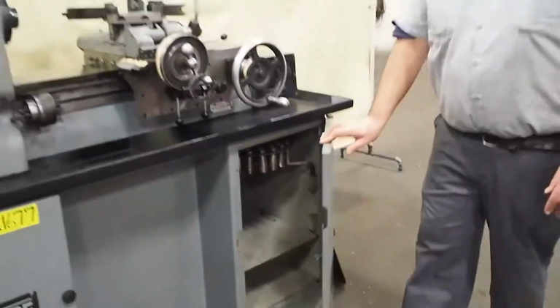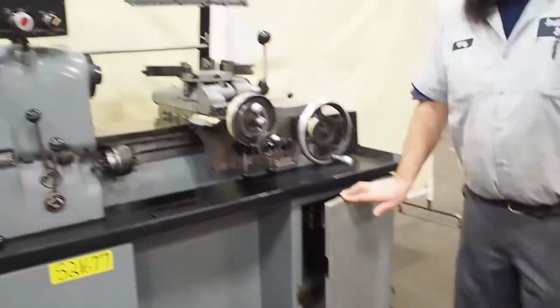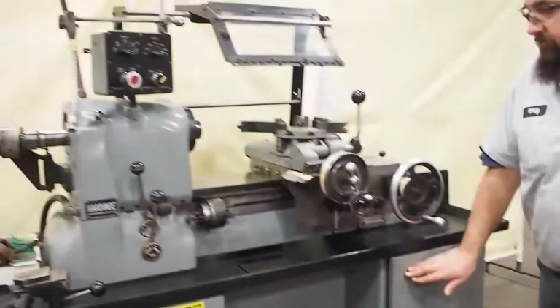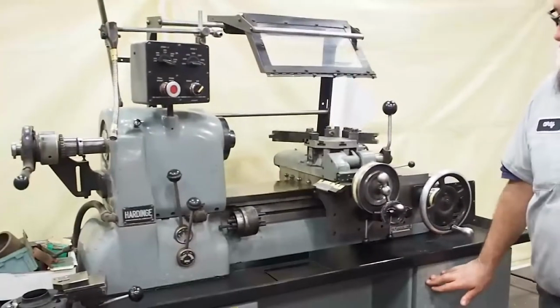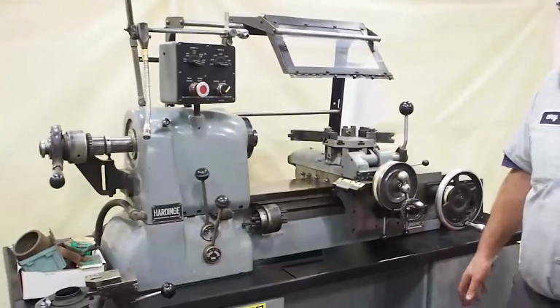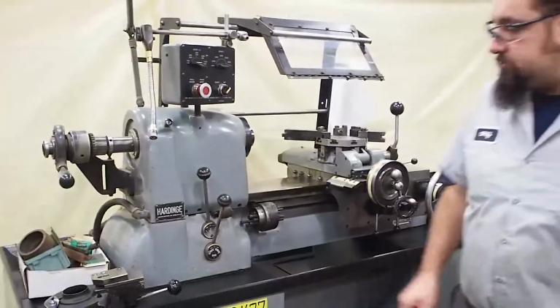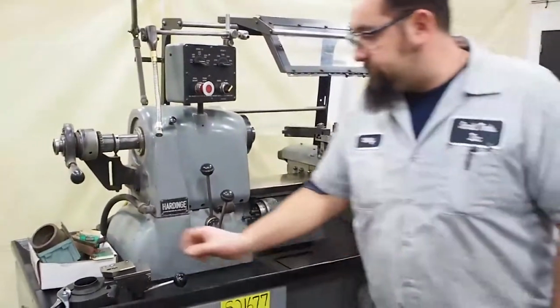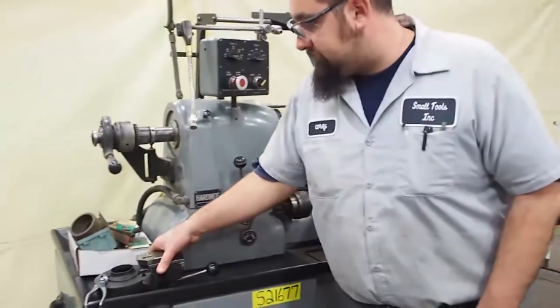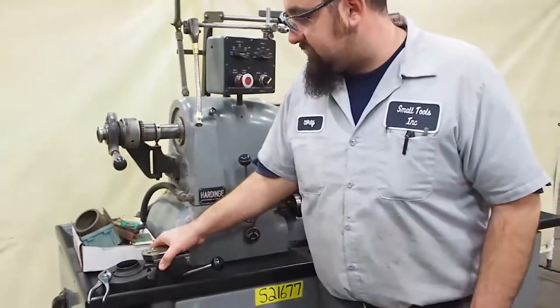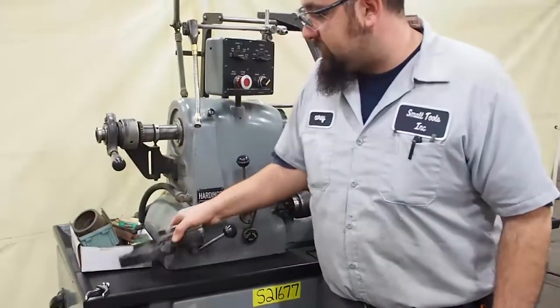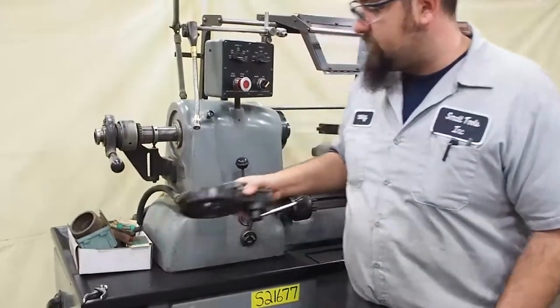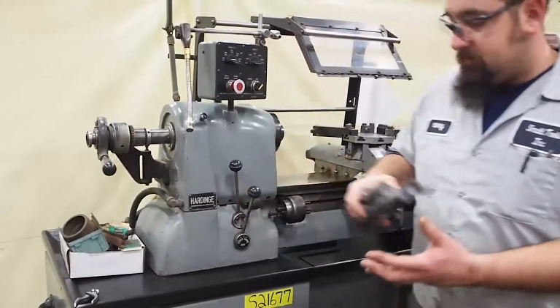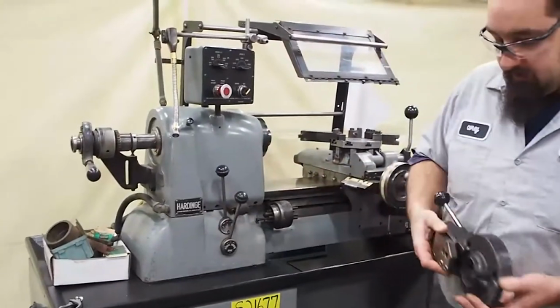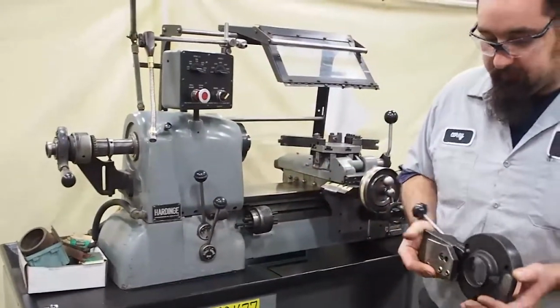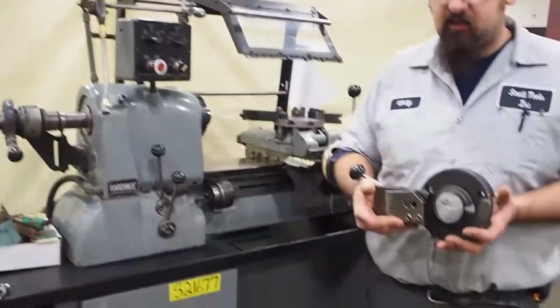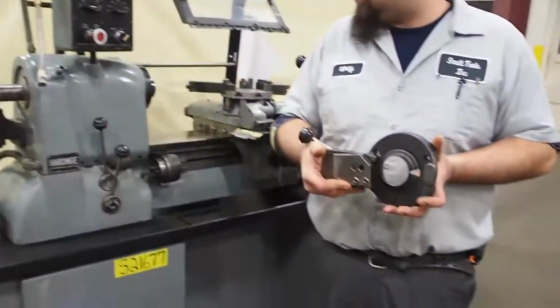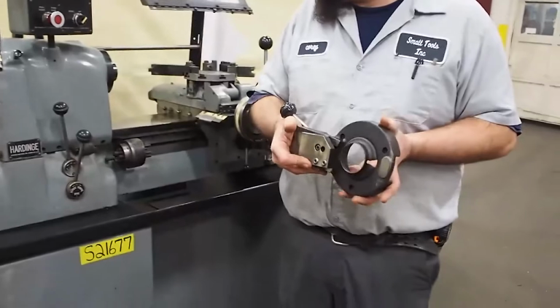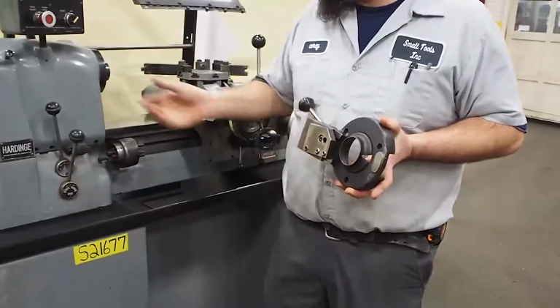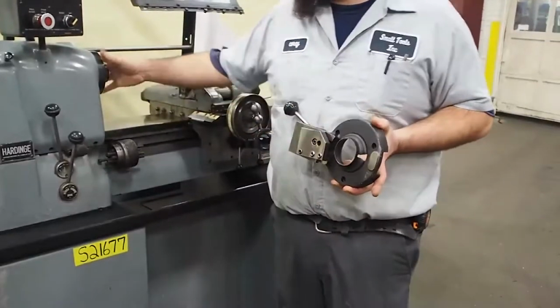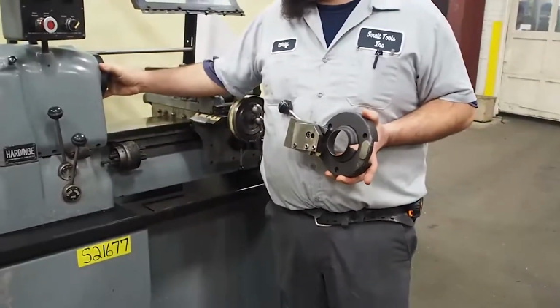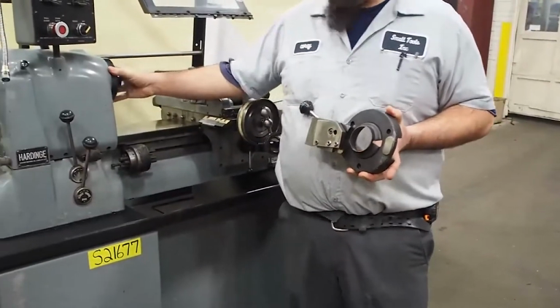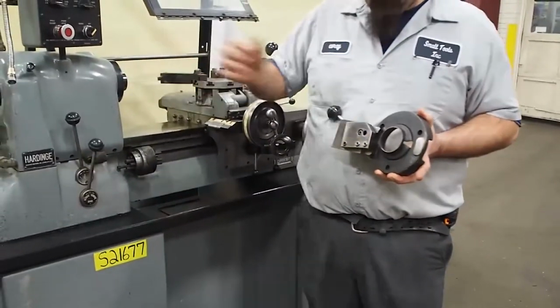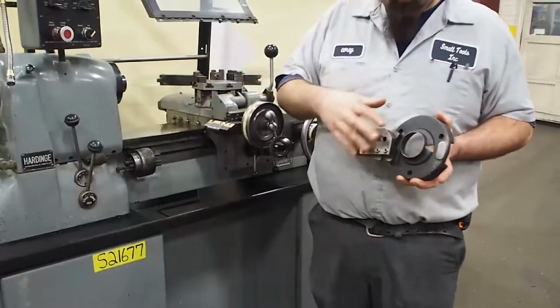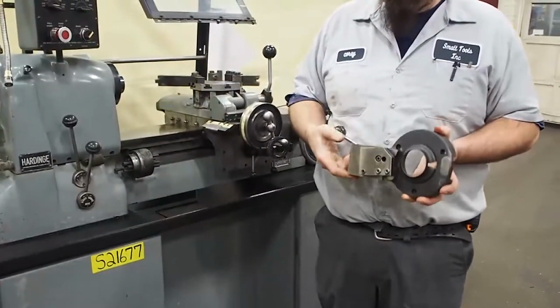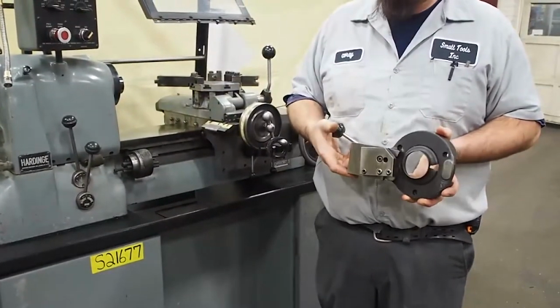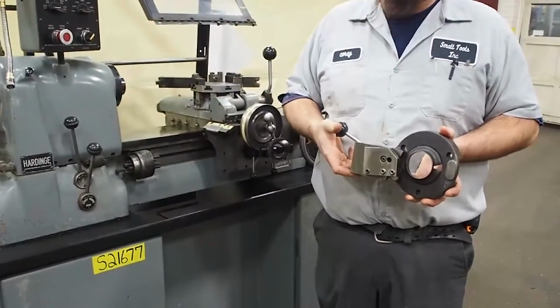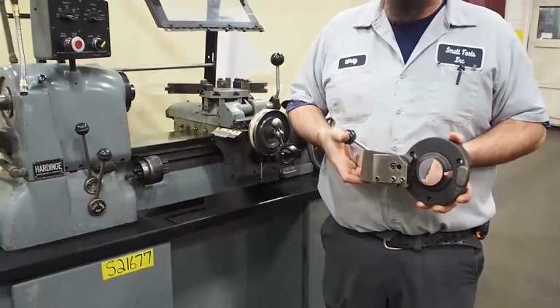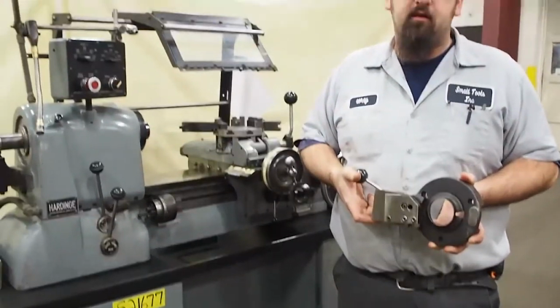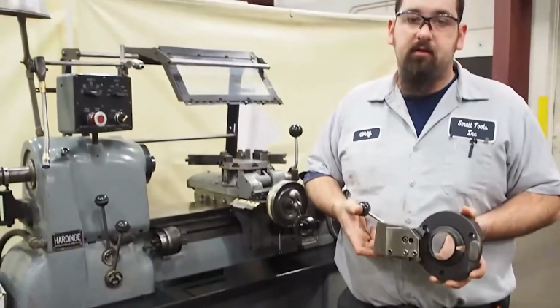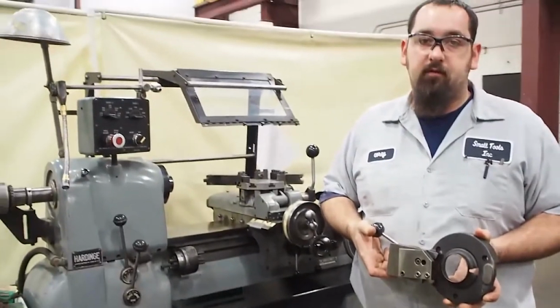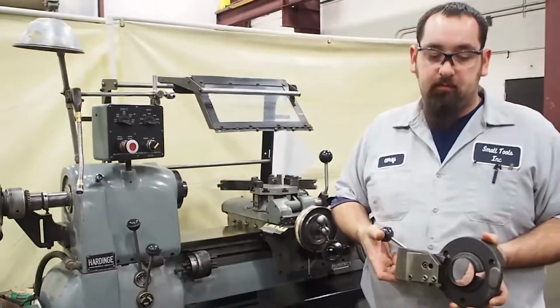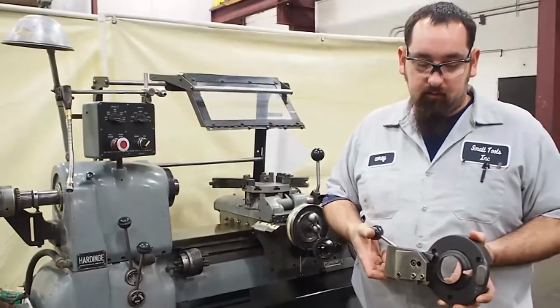We also have a new attachment. This is a cut-off attachment that goes on the nose. You would take this one off and put this one on, so you can cut off parts if you're doing piece work.